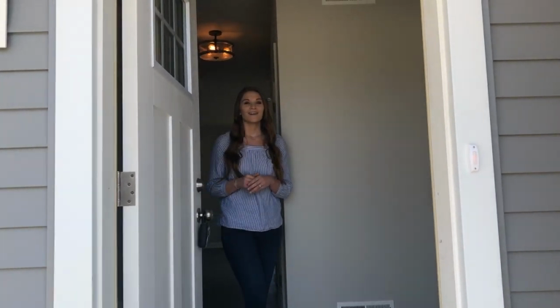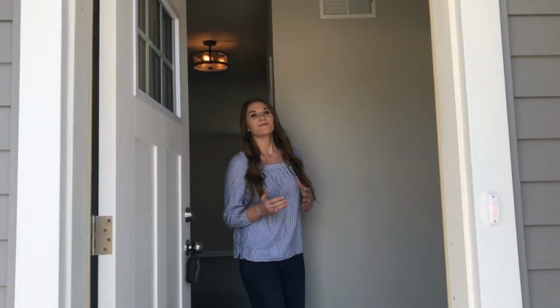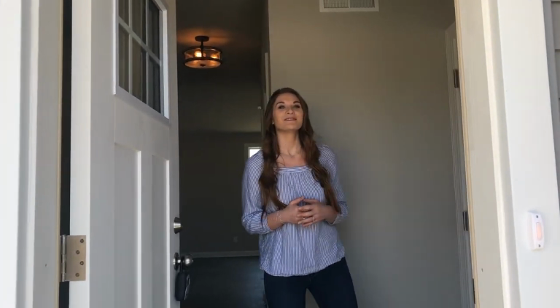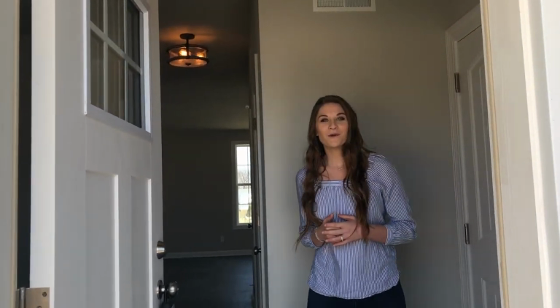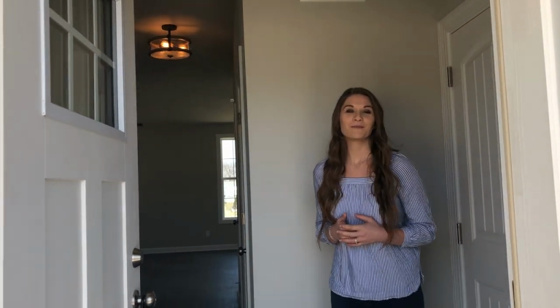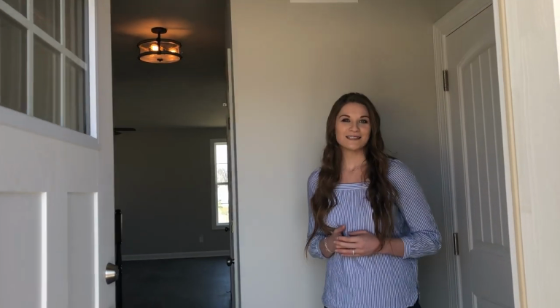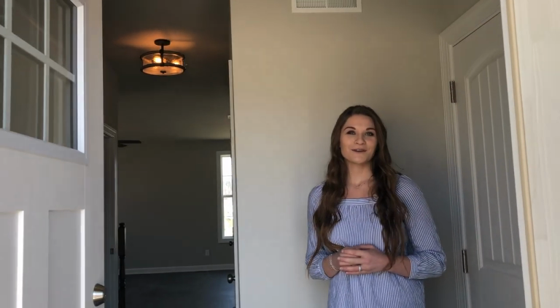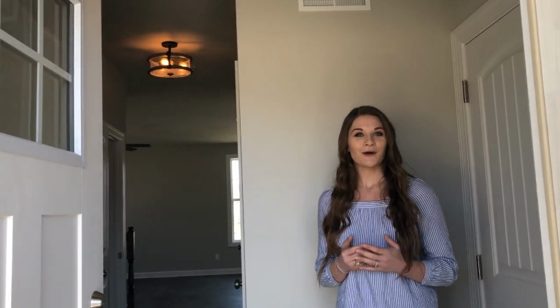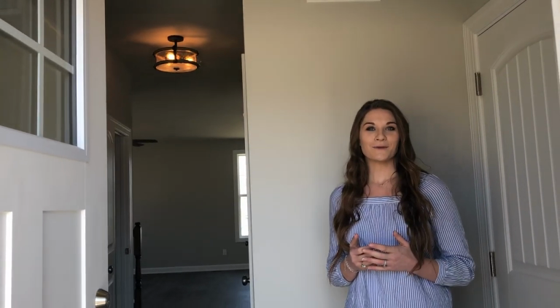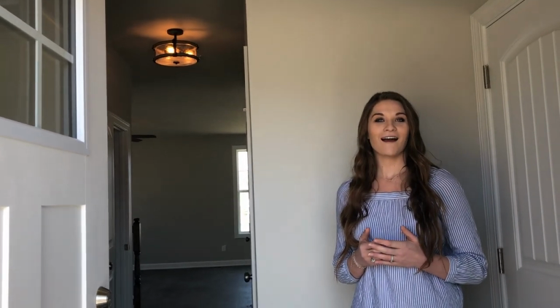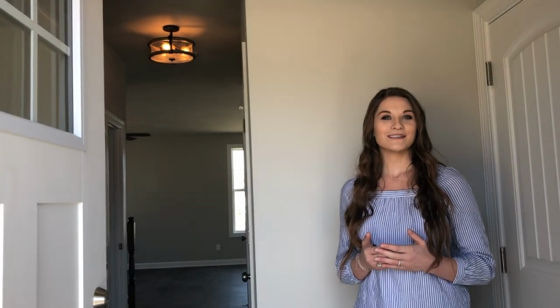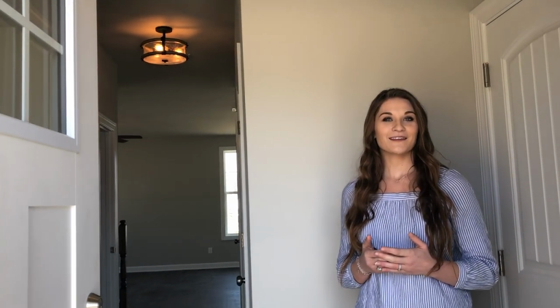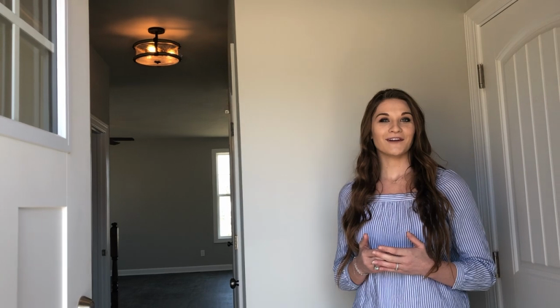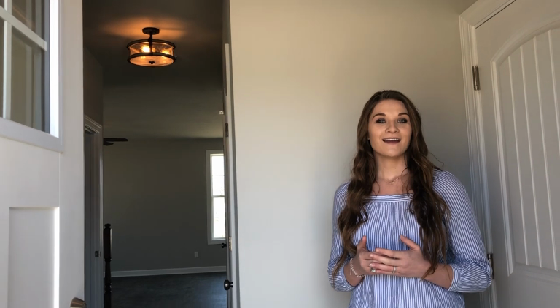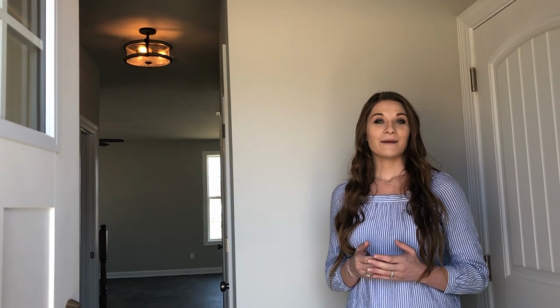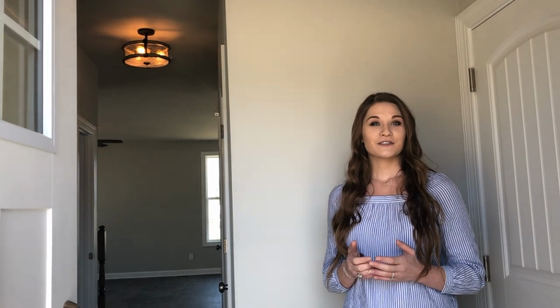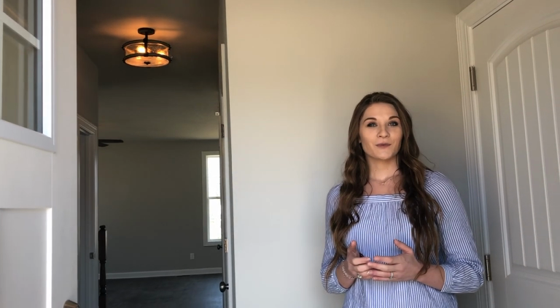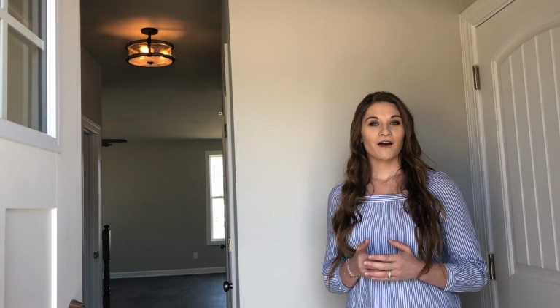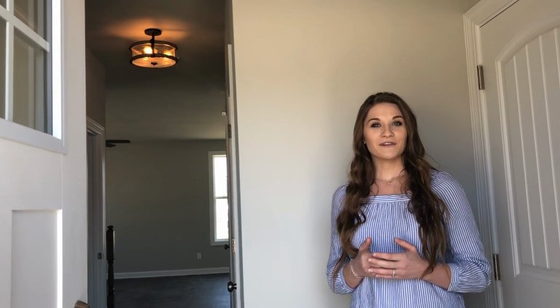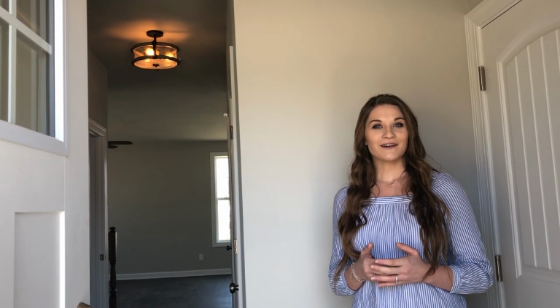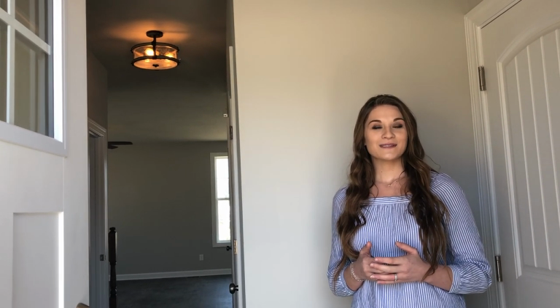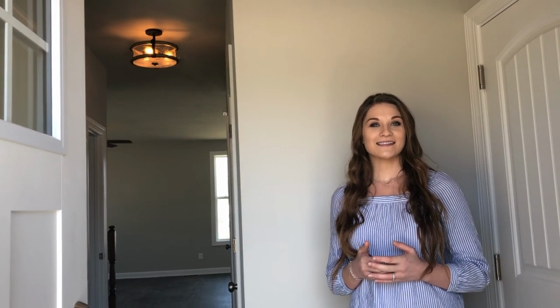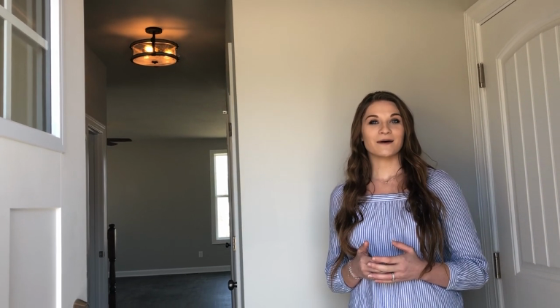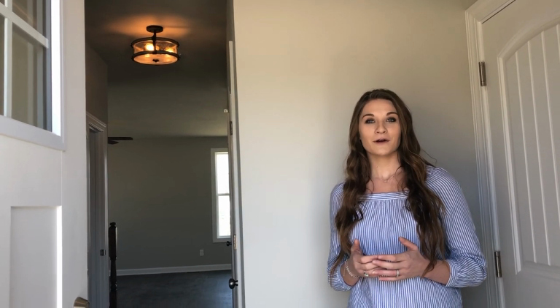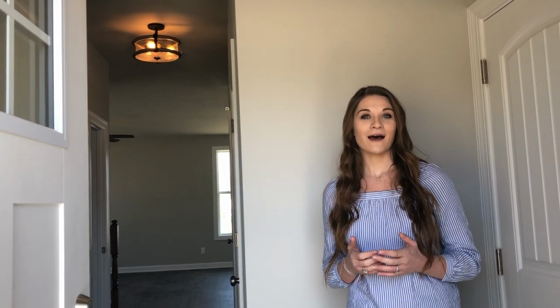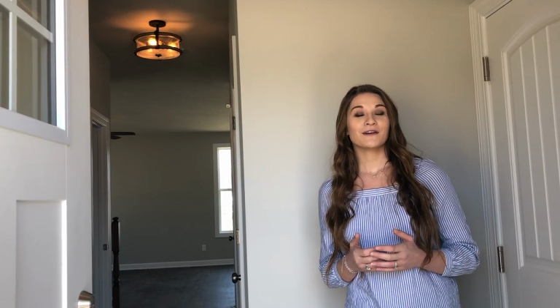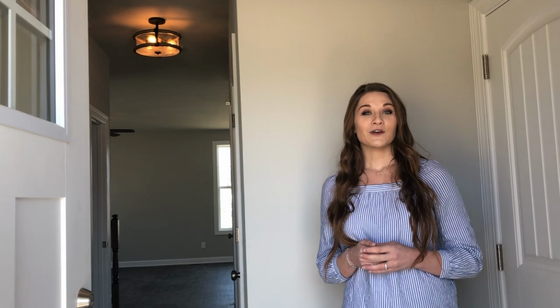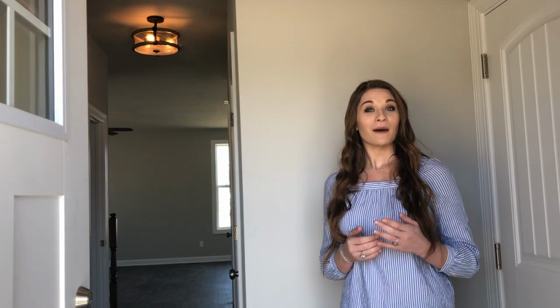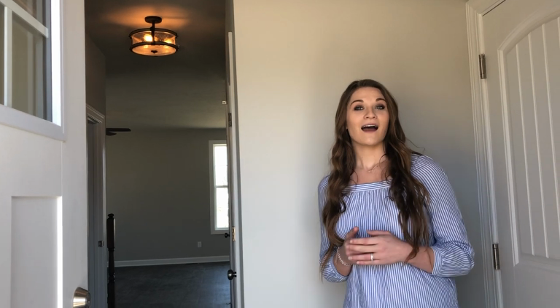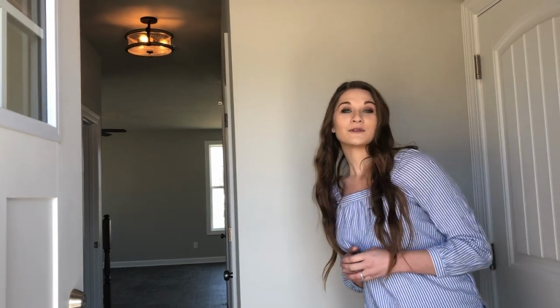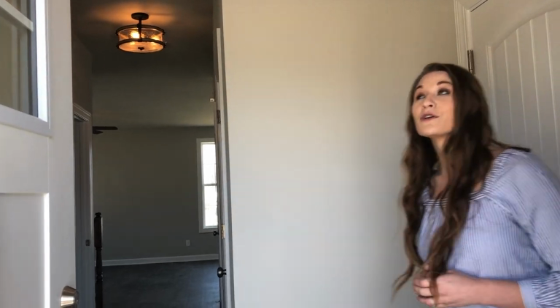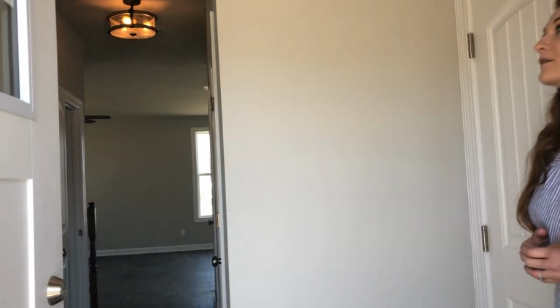Hello, my name is Nicole with Berkantine Builders. Welcome to our High Point South community. I'm here to show you one of our move-in ready homes. This is the Melrose model, so if you come in I will show you around.